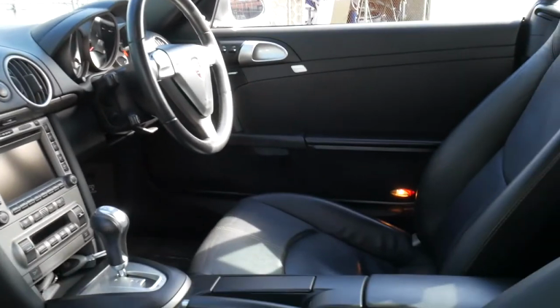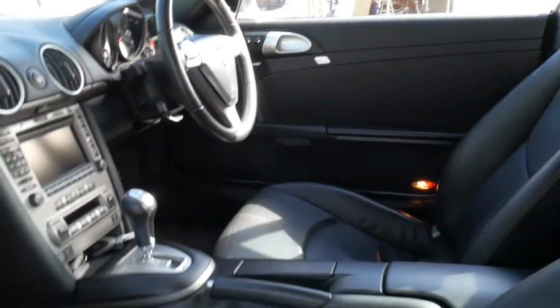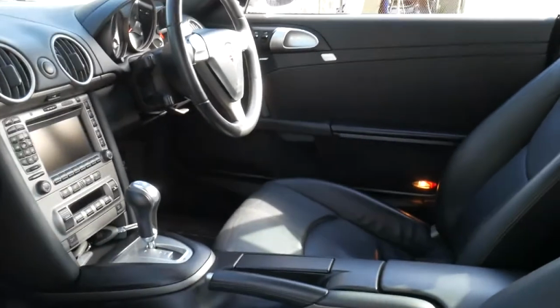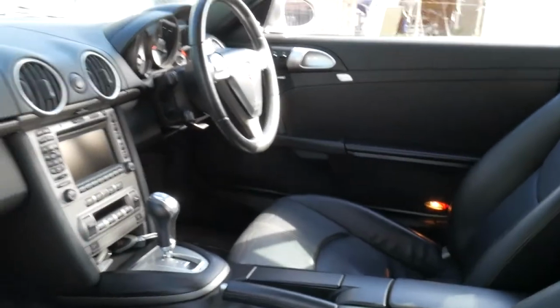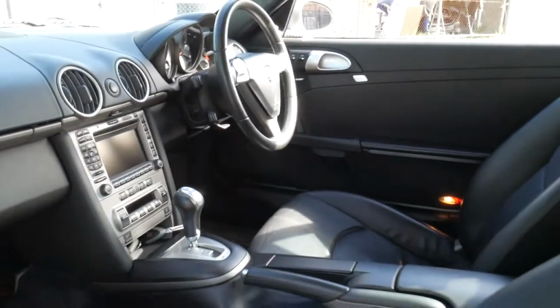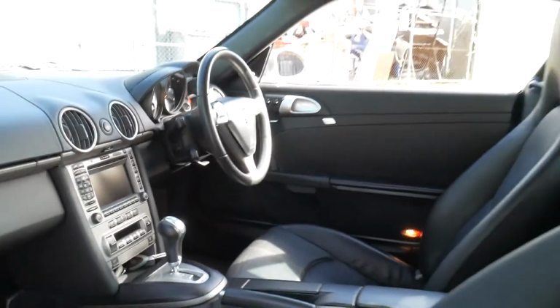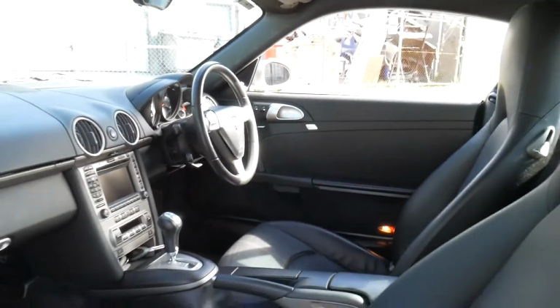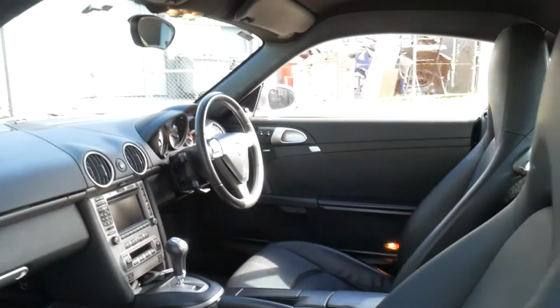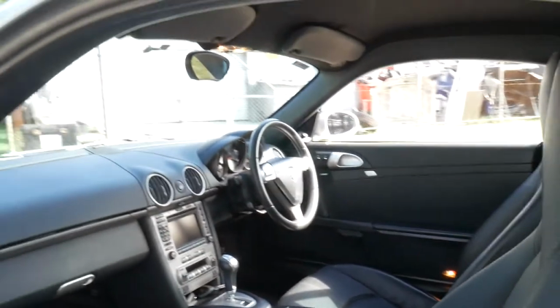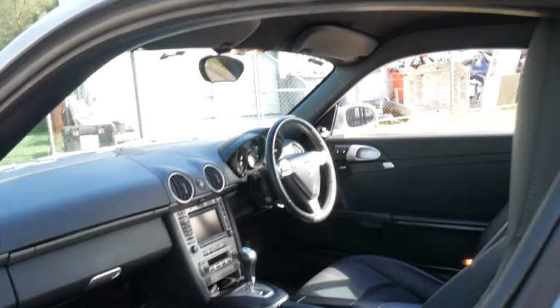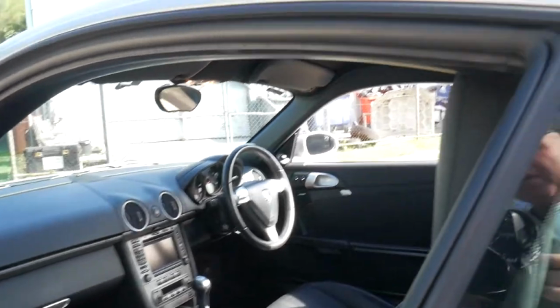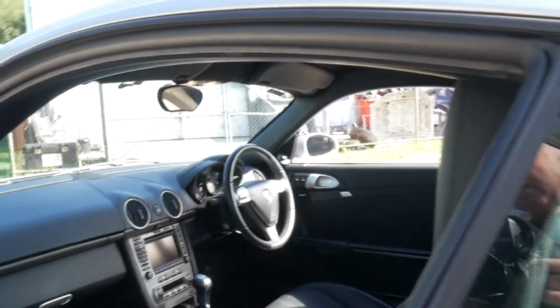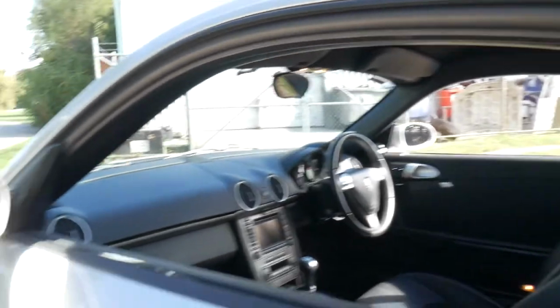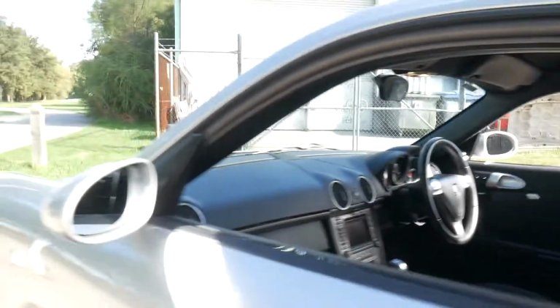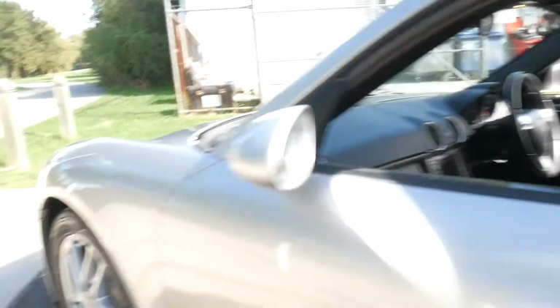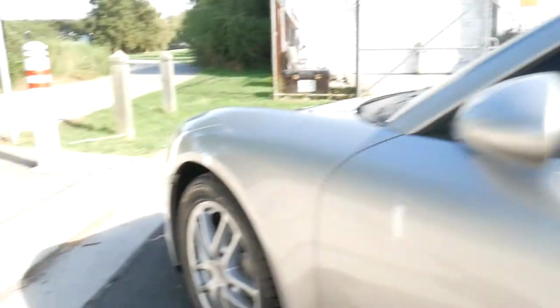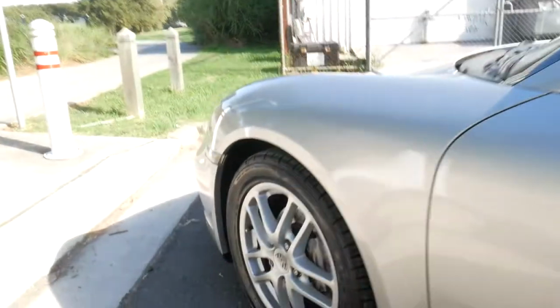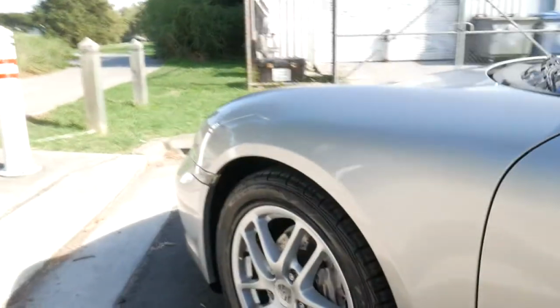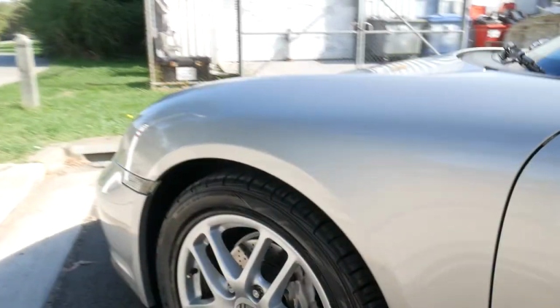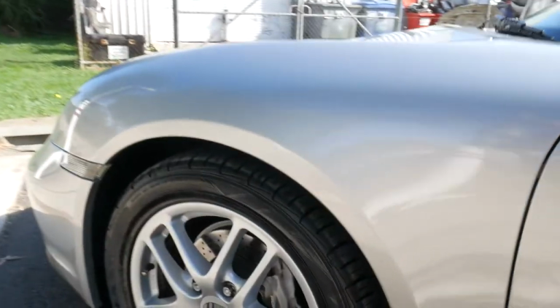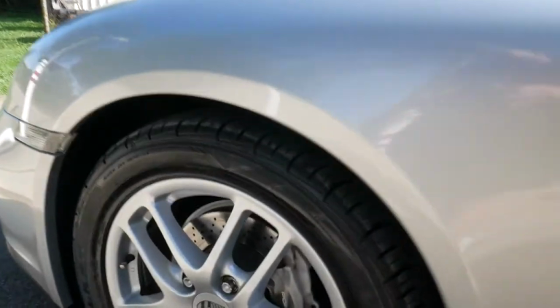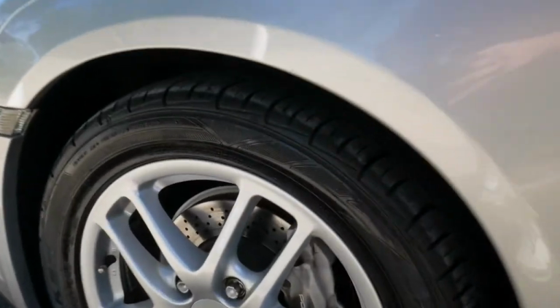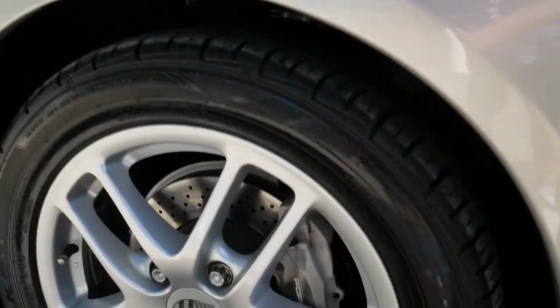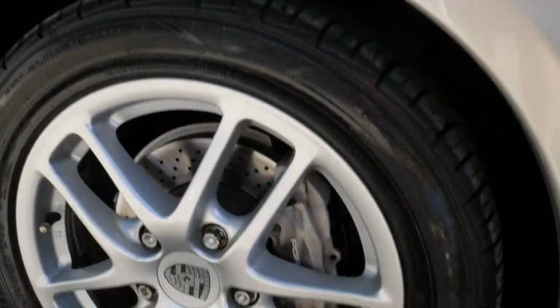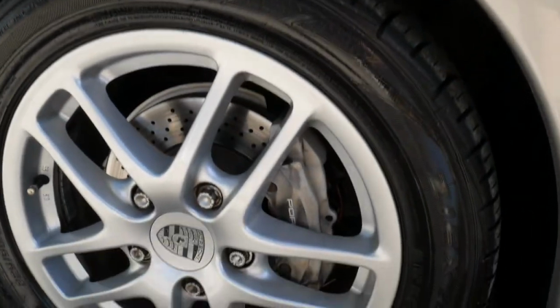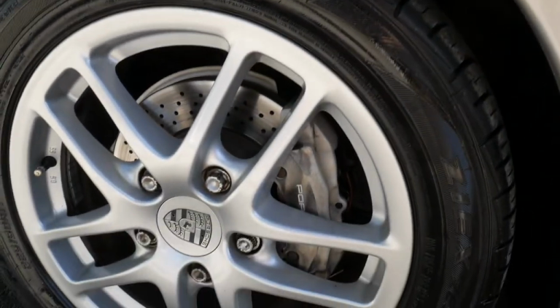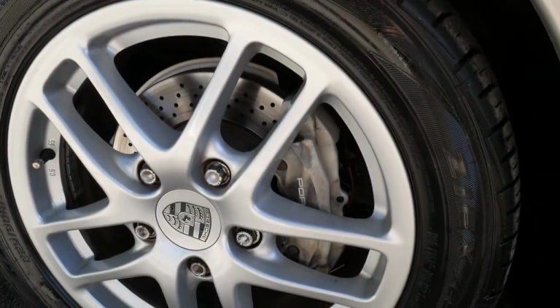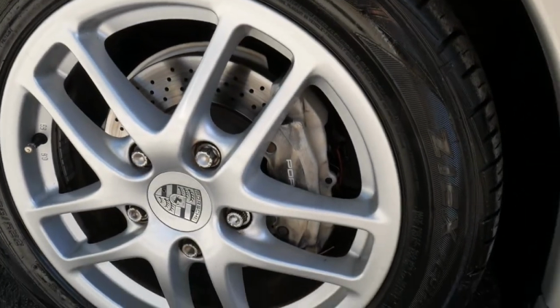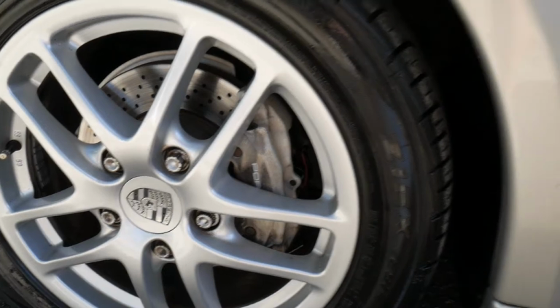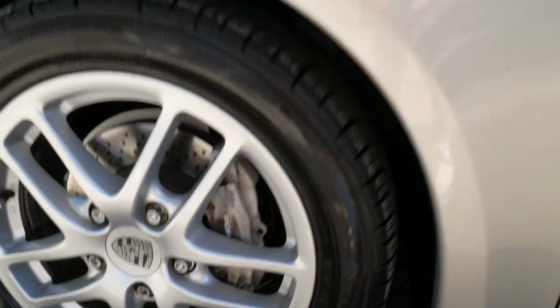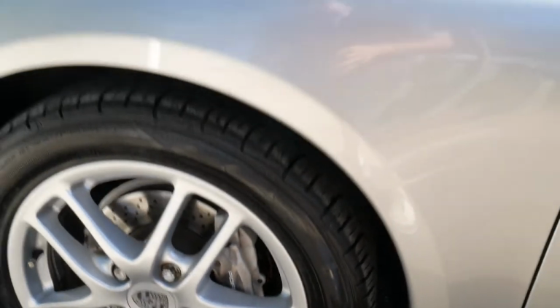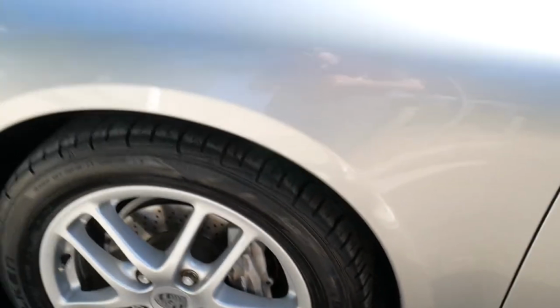And it drives beautifully. It's got the Bose sound system, it's got navigation, the alloy wheels. Just have a look at these wheels and the discs — just everything about the car, we're just so proud of it.